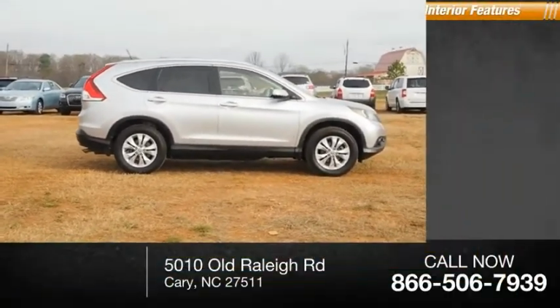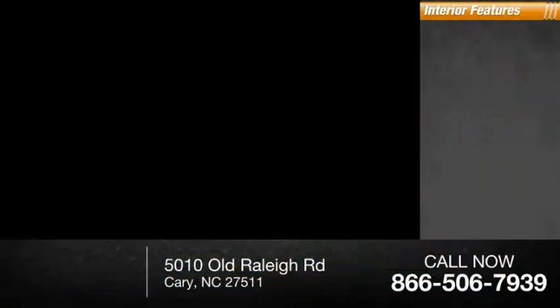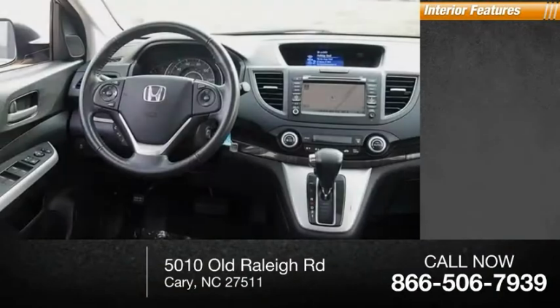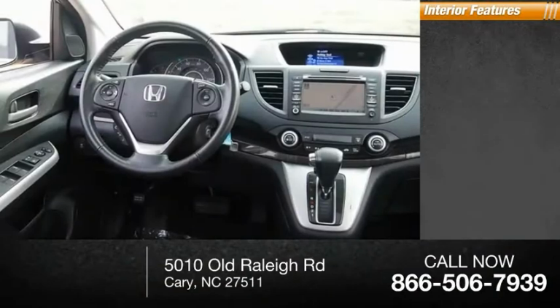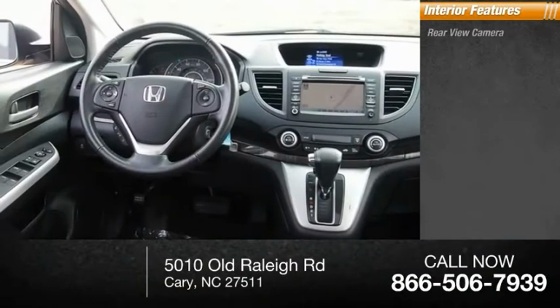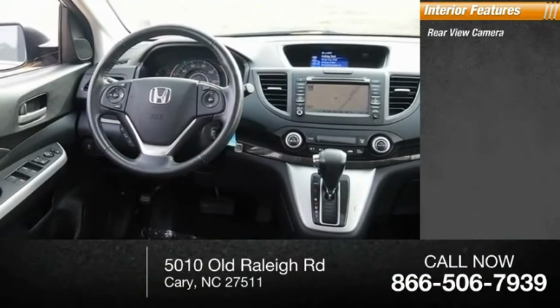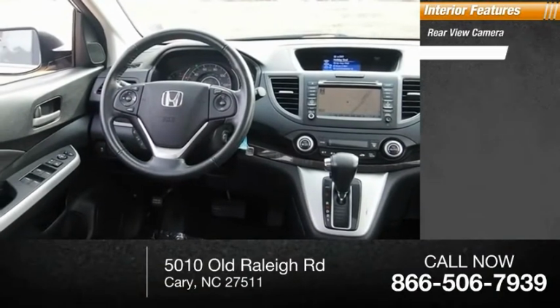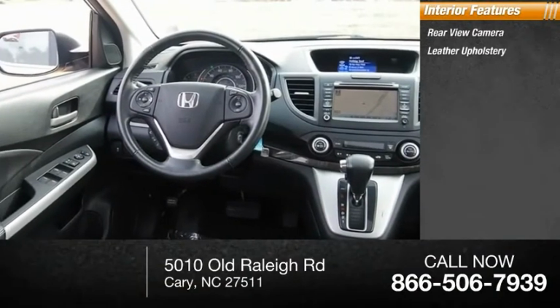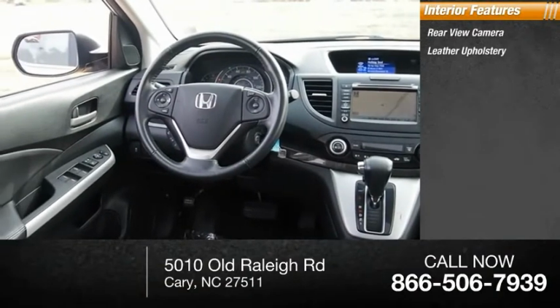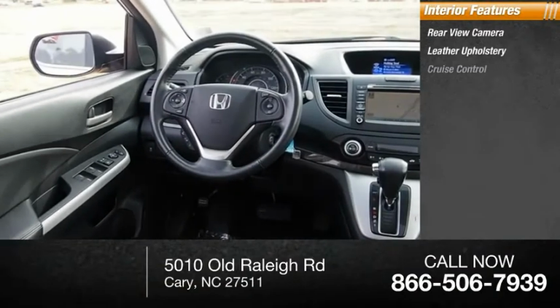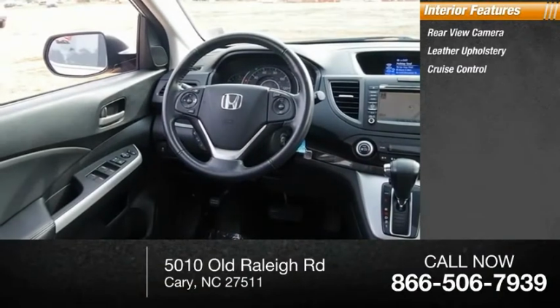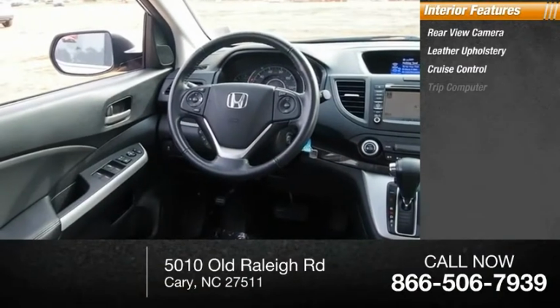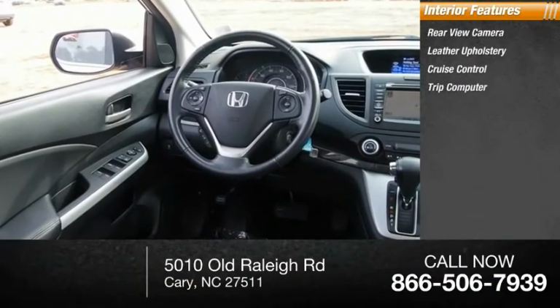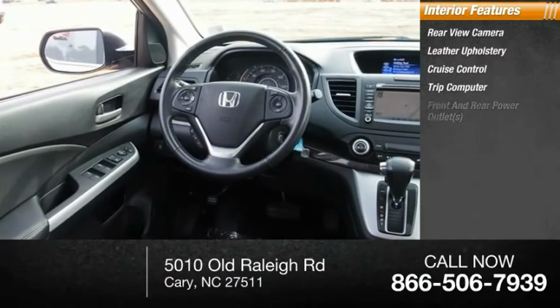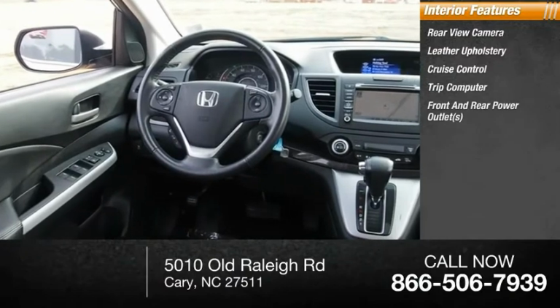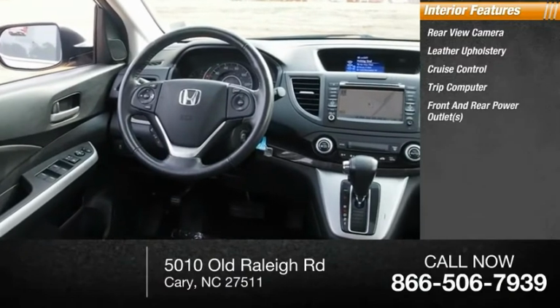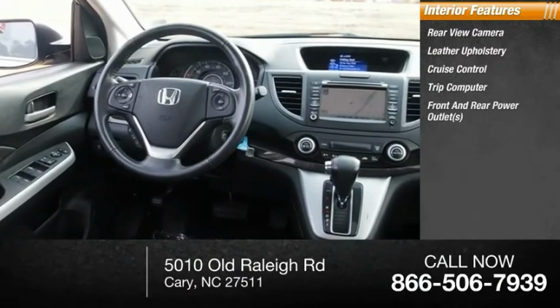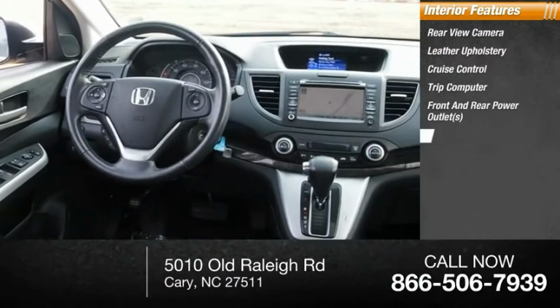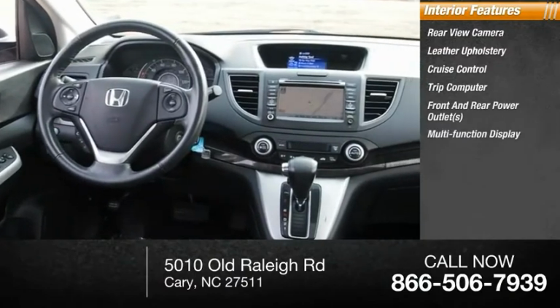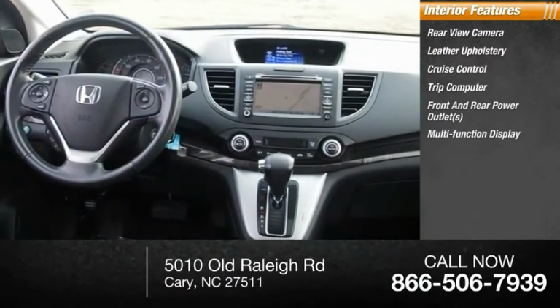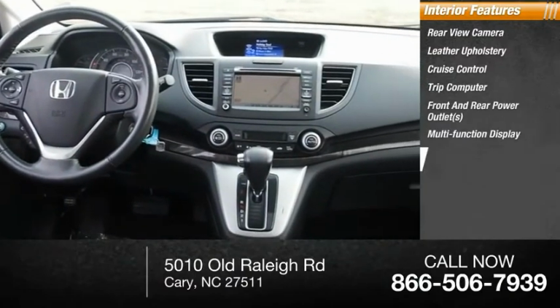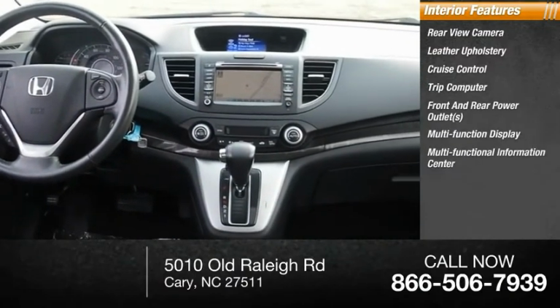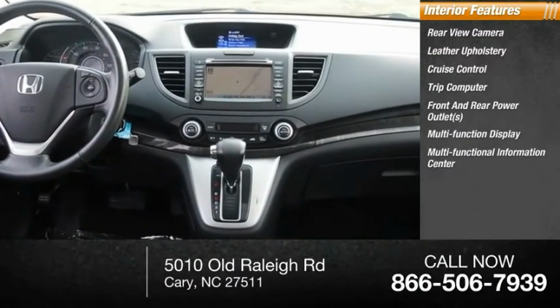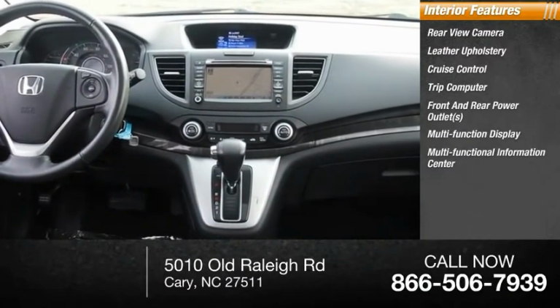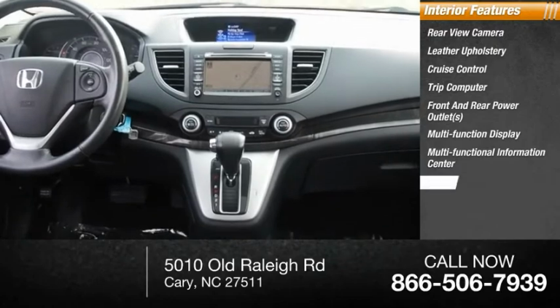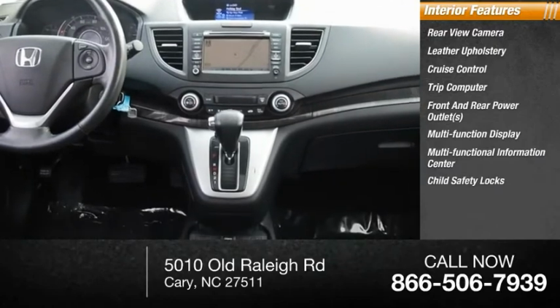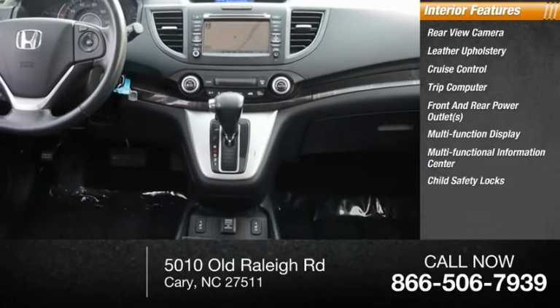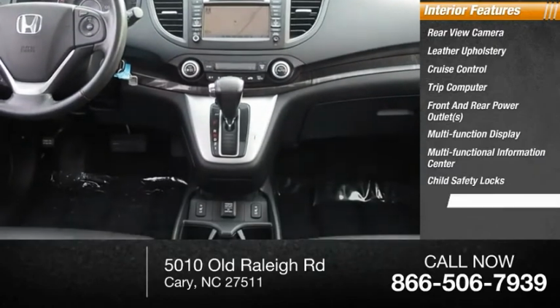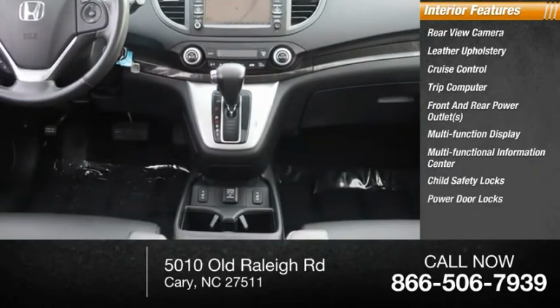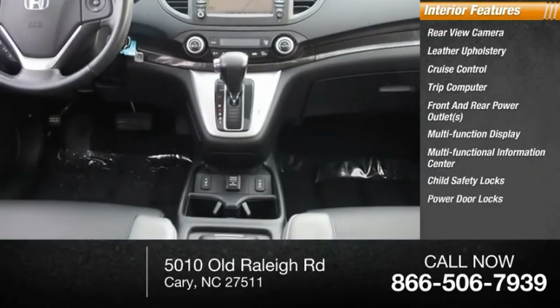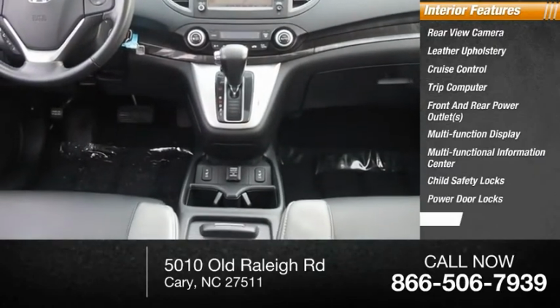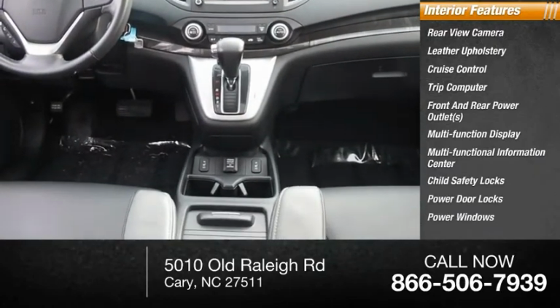Inside you'll find a rear view camera, leather upholstery, cruise control, trip computer, front and rear power outlets, multi-function display, multi-functional information center, child safety locks, power door locks, and power windows.